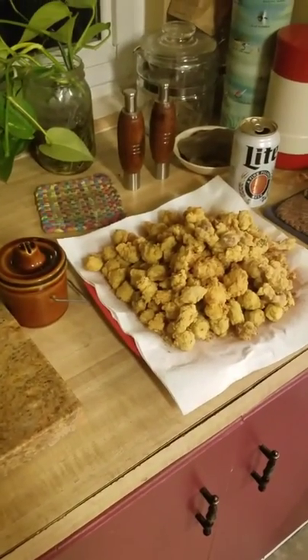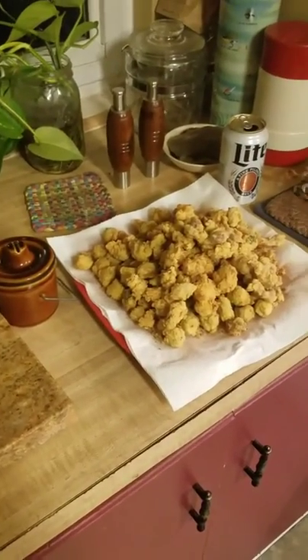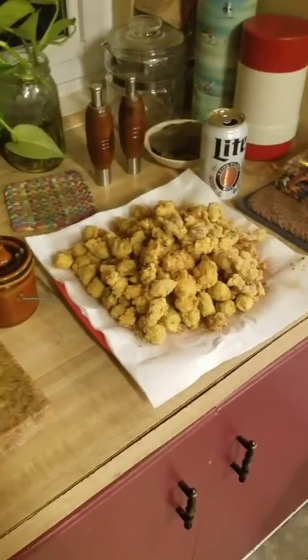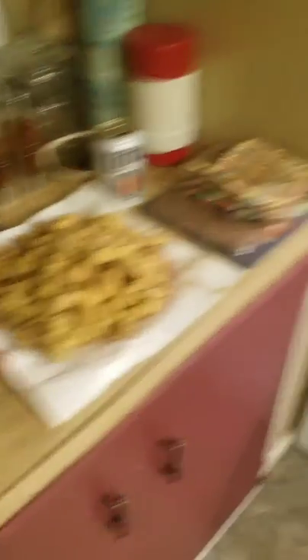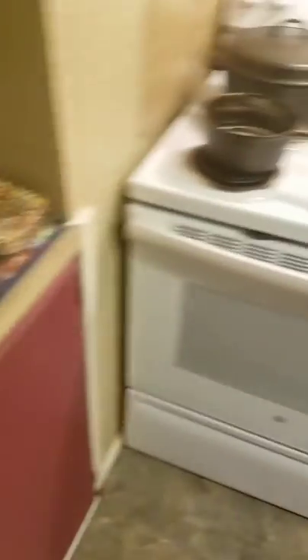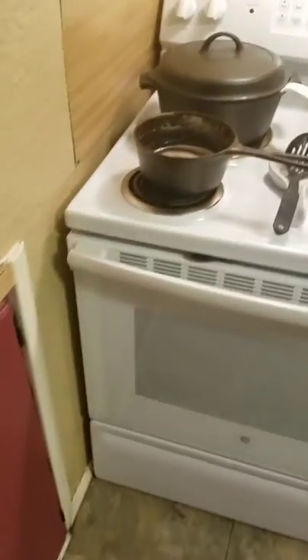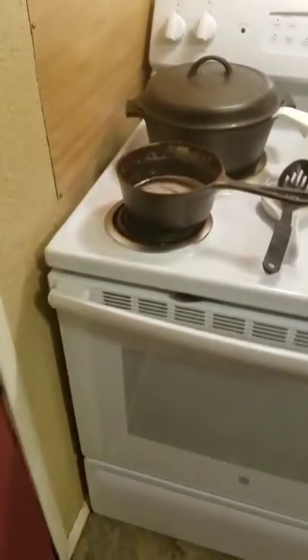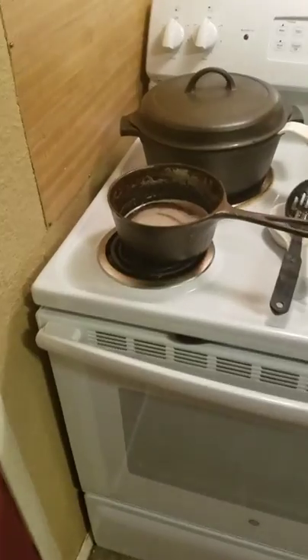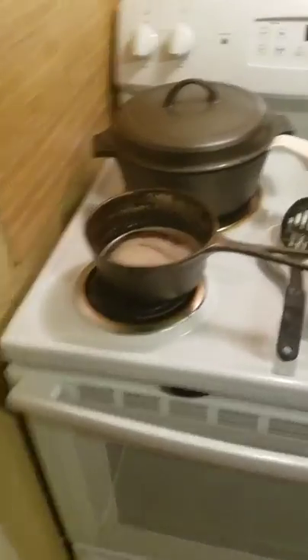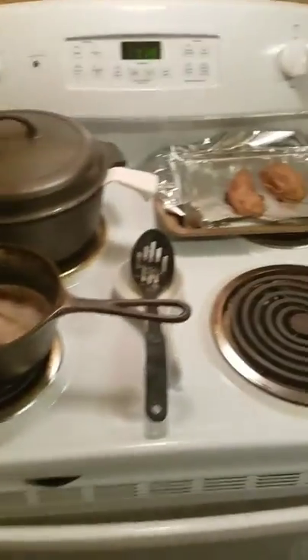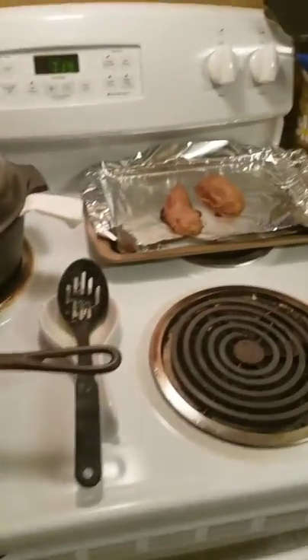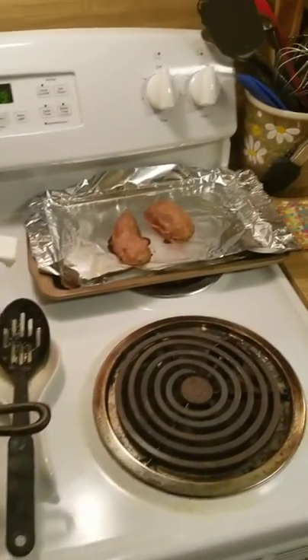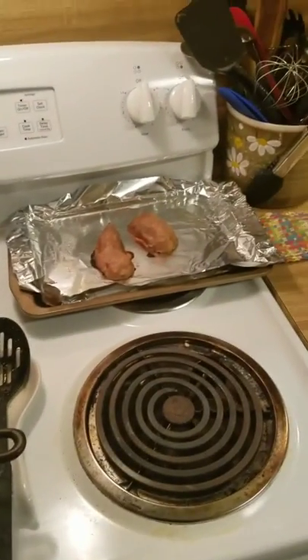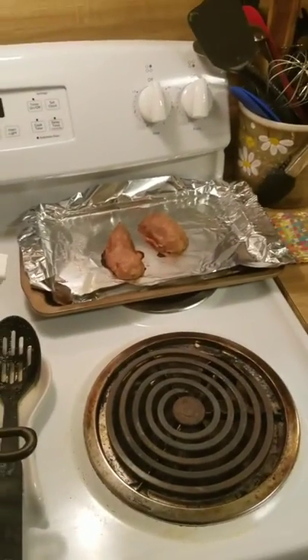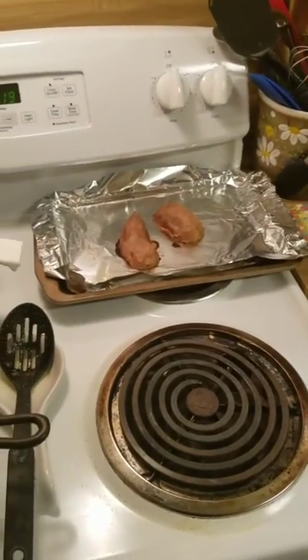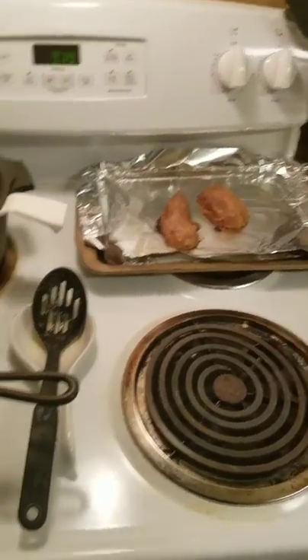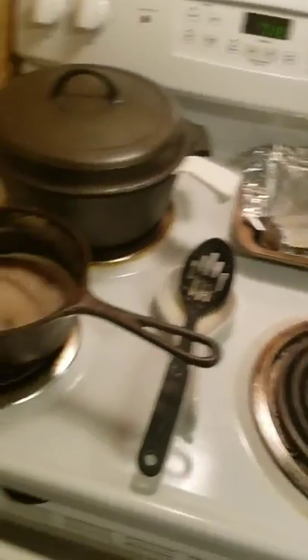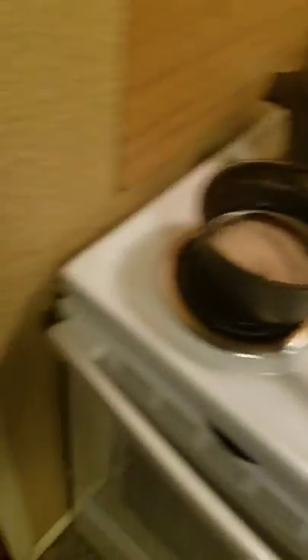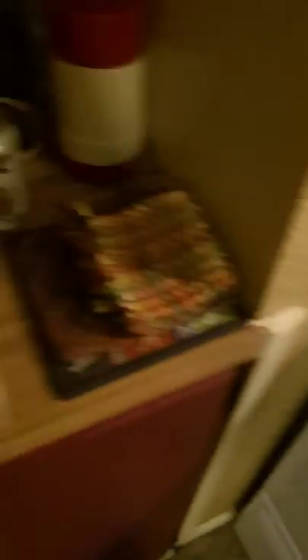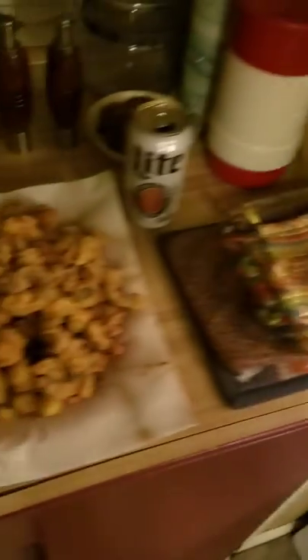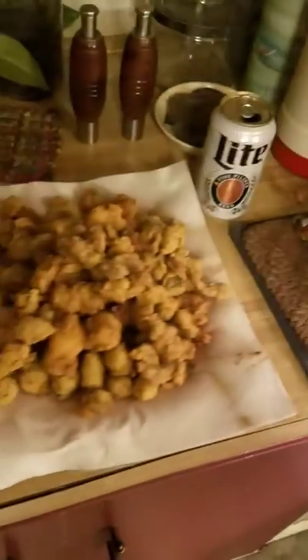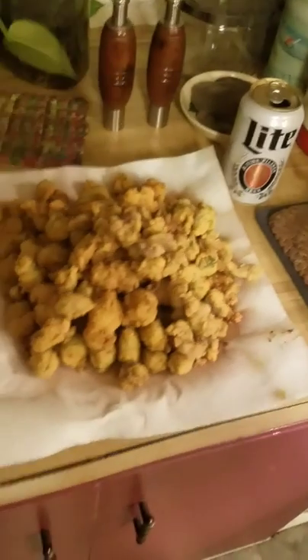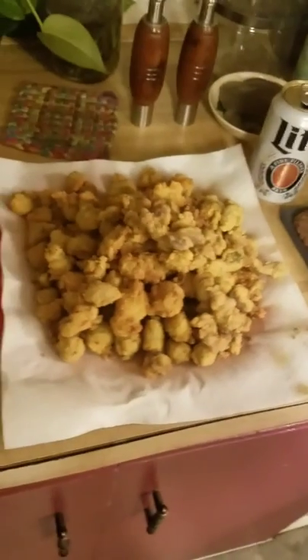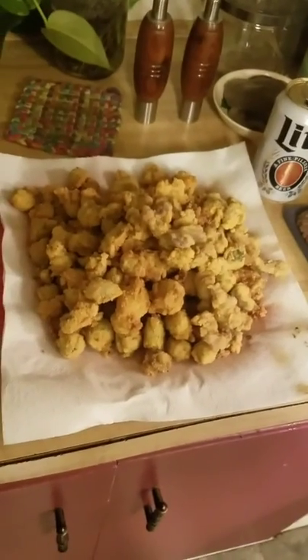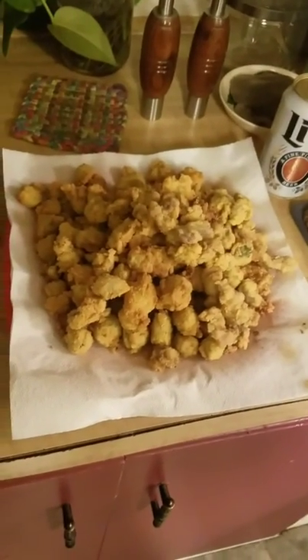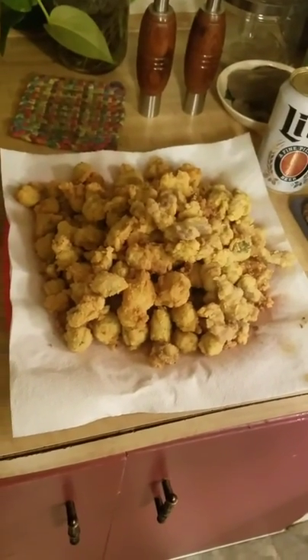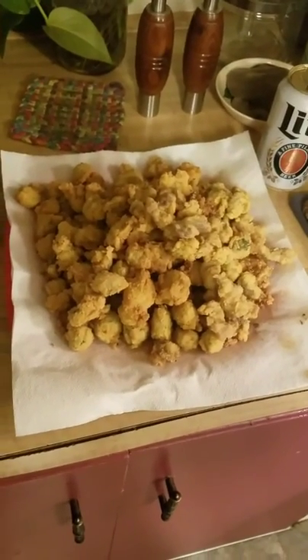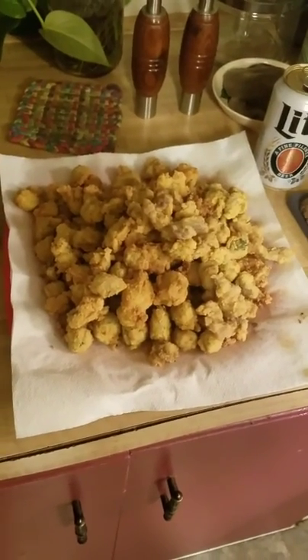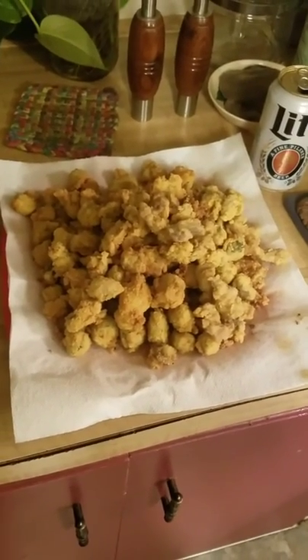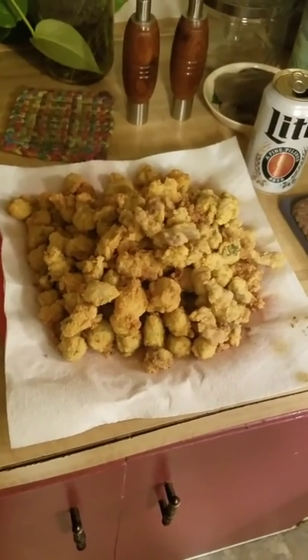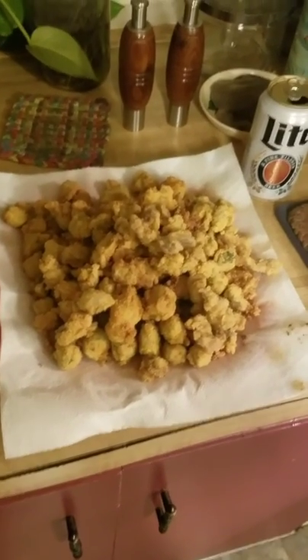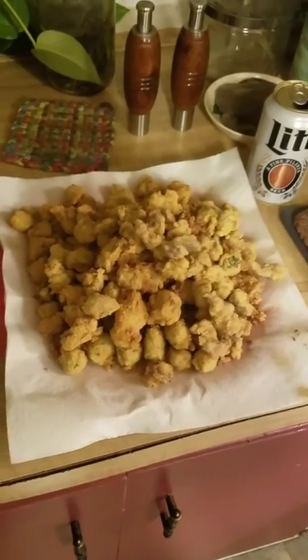Grazing, I guess you could say. Oil and some sweet potatoes while we were at it. That's what we got going for supper tonight — y'all have a good one.